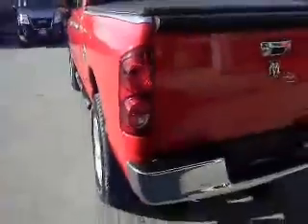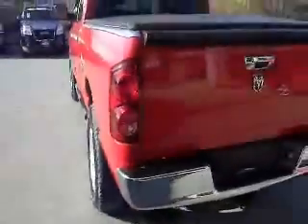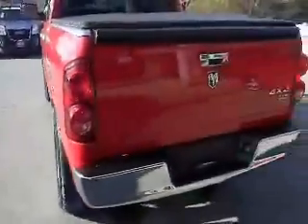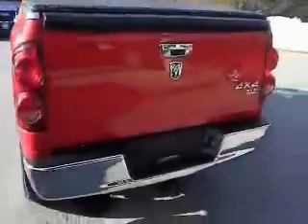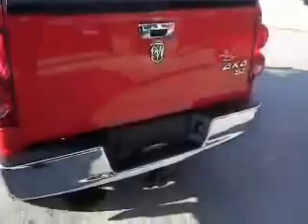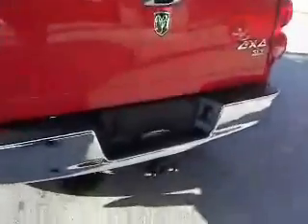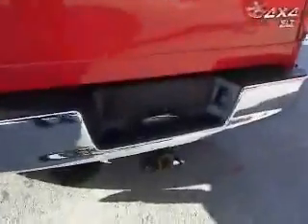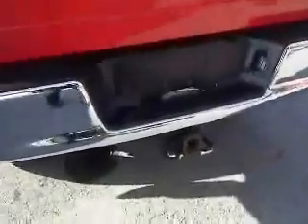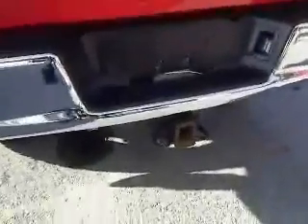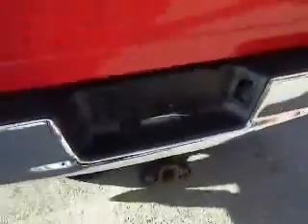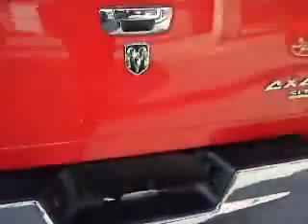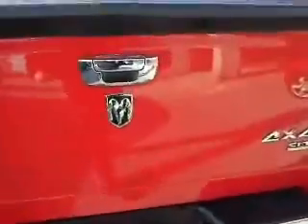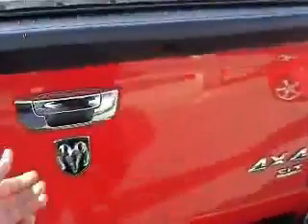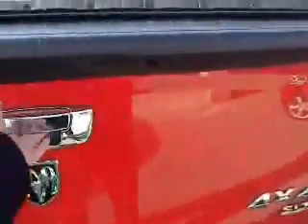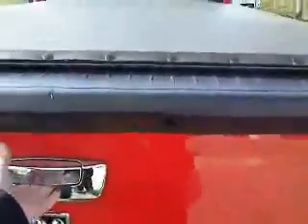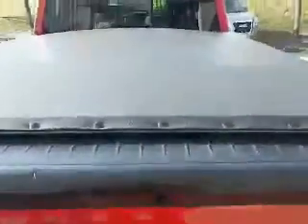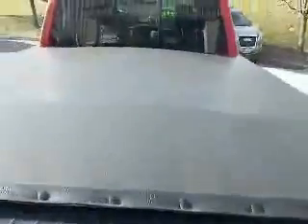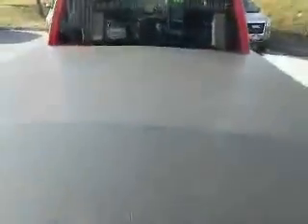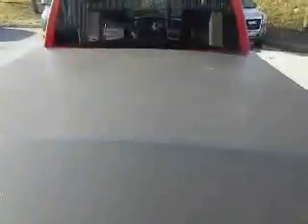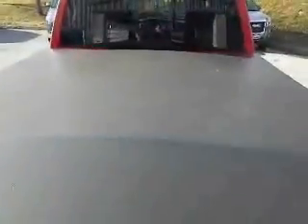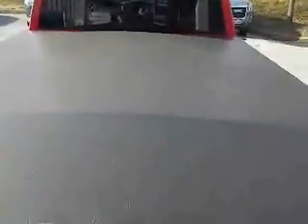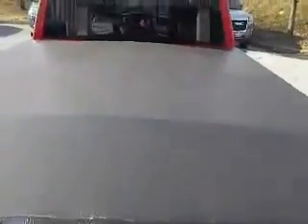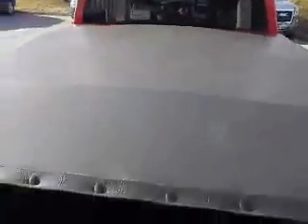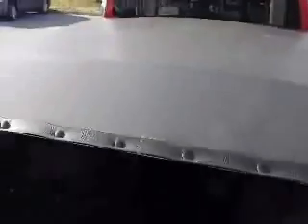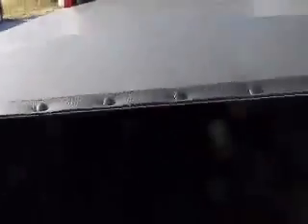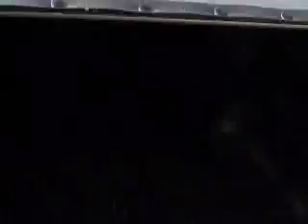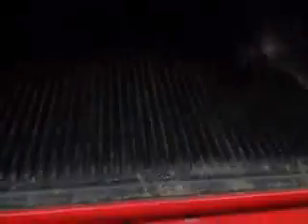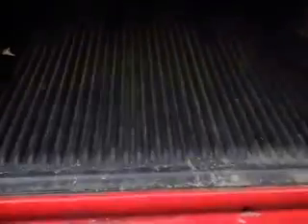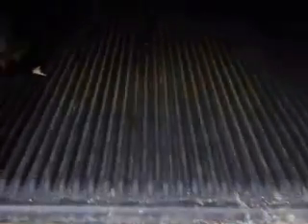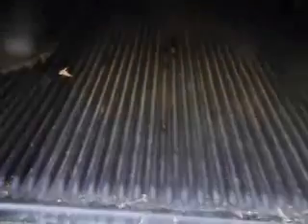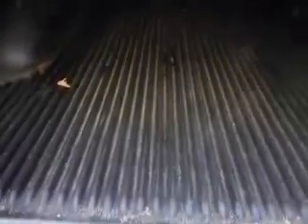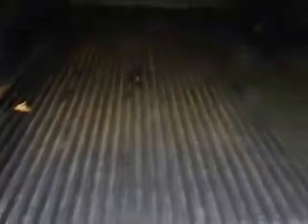Around in the back here, you've got the trailer tow hitch, a nice tonneau cover, and a drop-in bed liner.